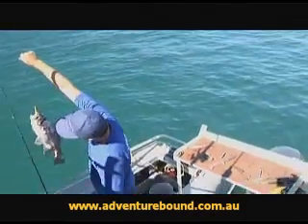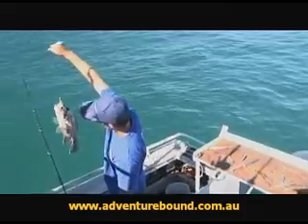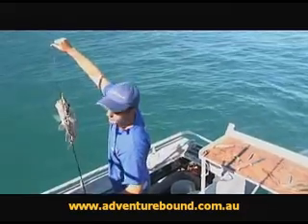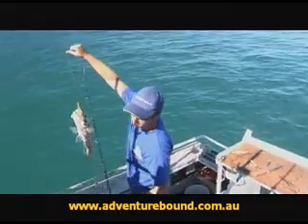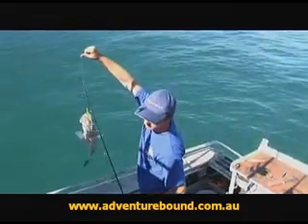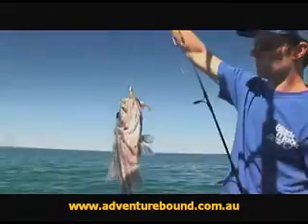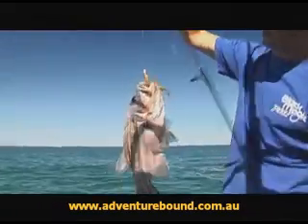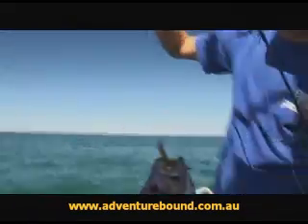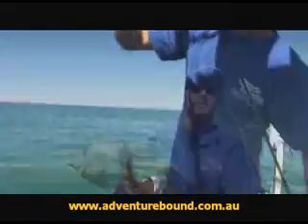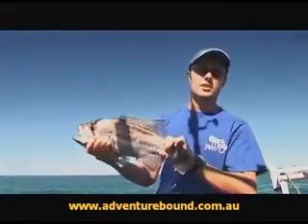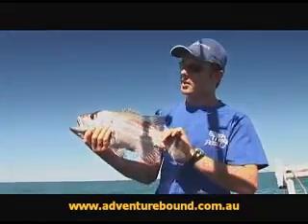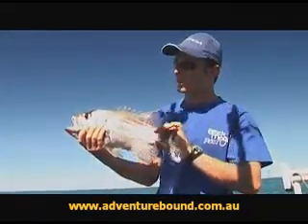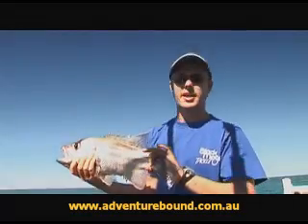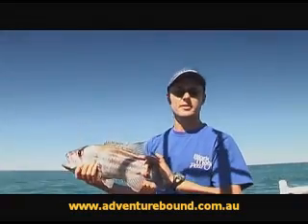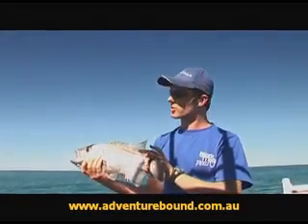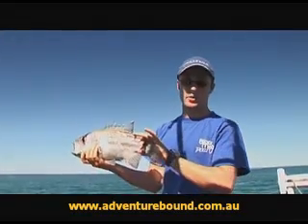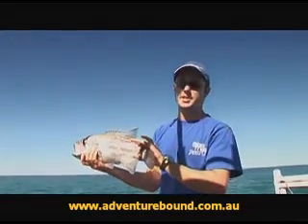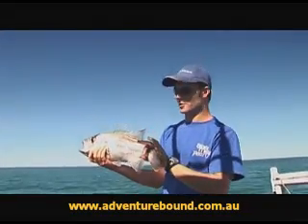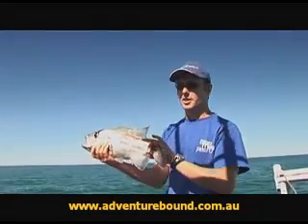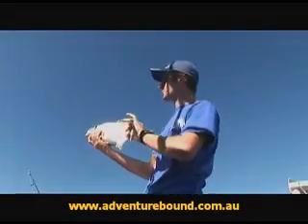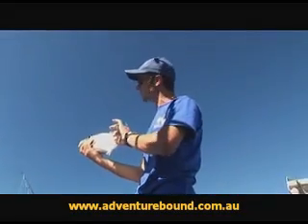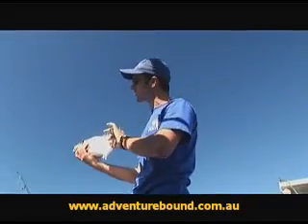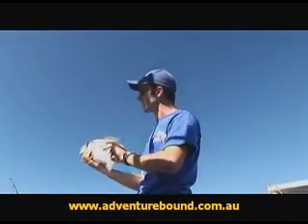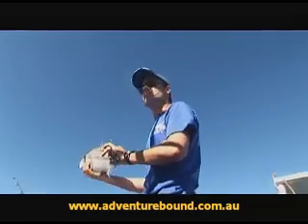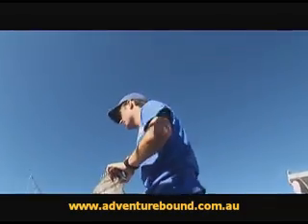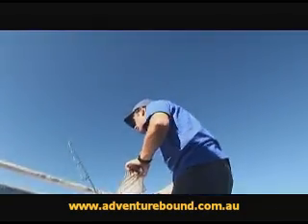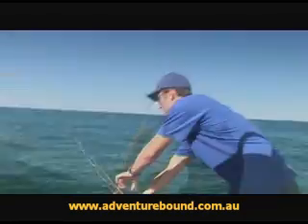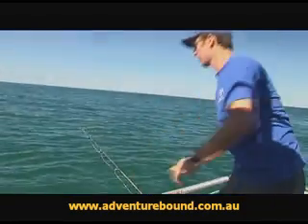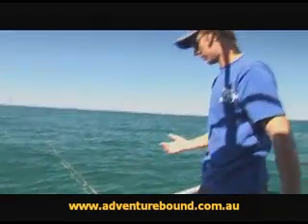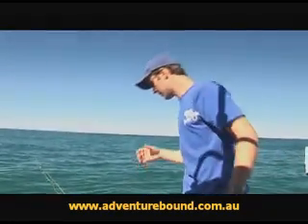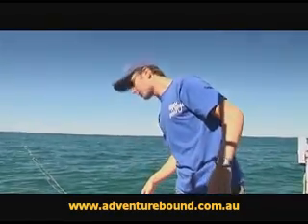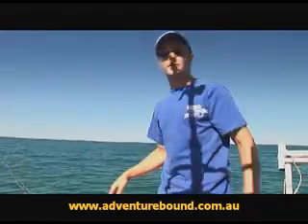See that there? Big mouth on him. Now these guys are probably one of the best eating fish out here, and really what we're chasing out here is a much bigger specimen of one of these guys. We're just going to spear him back in the water. There he goes.